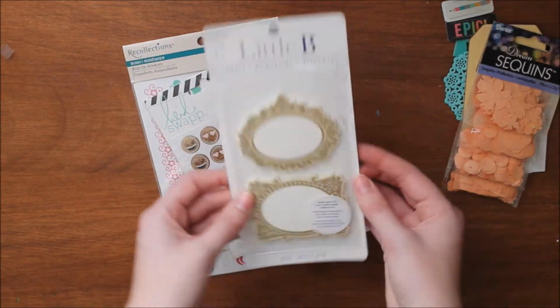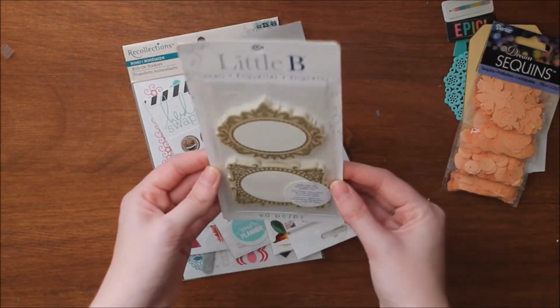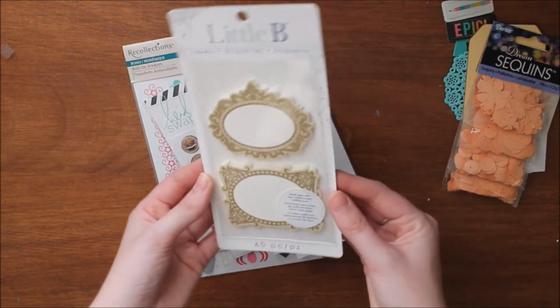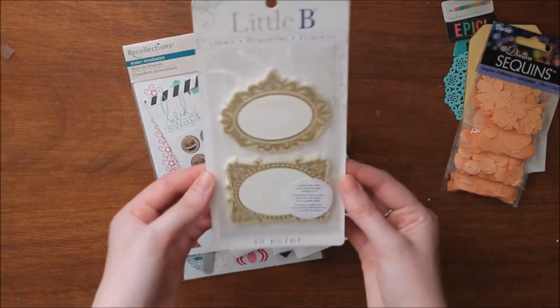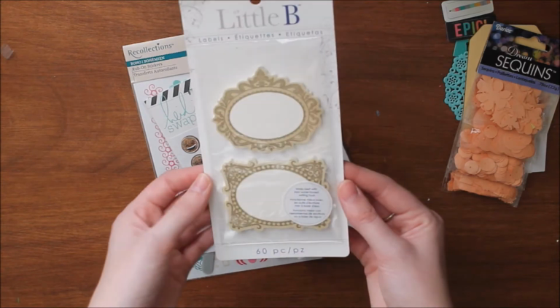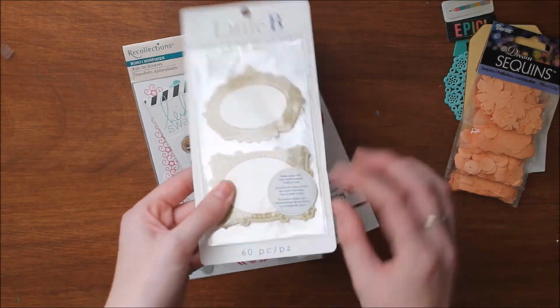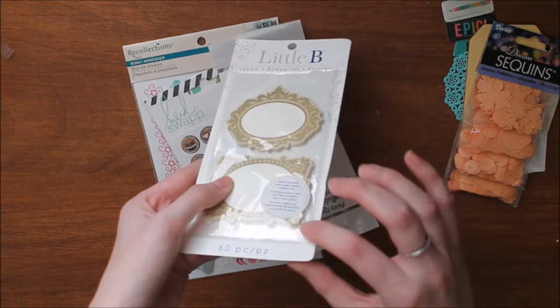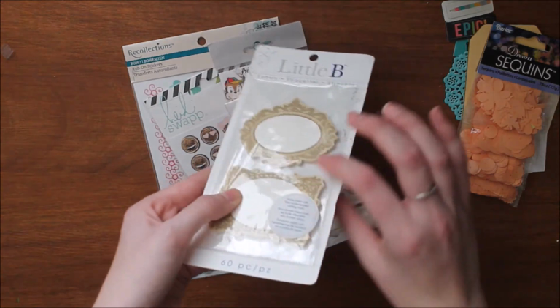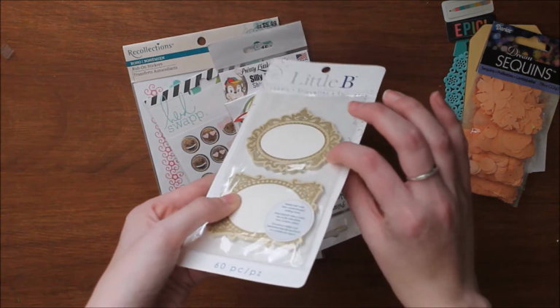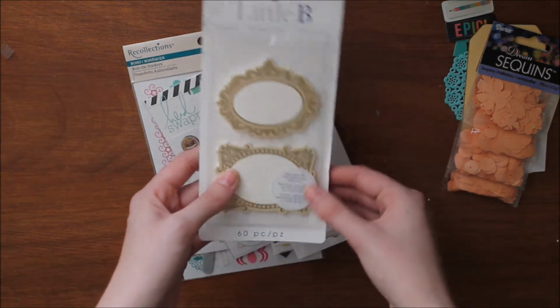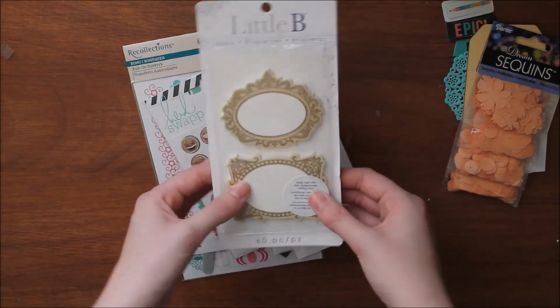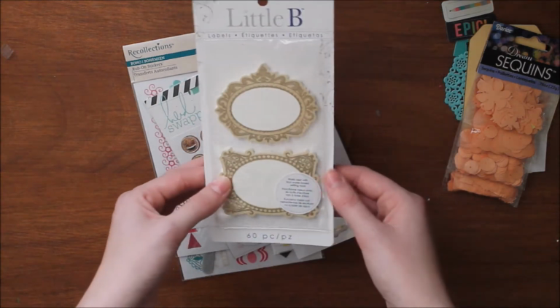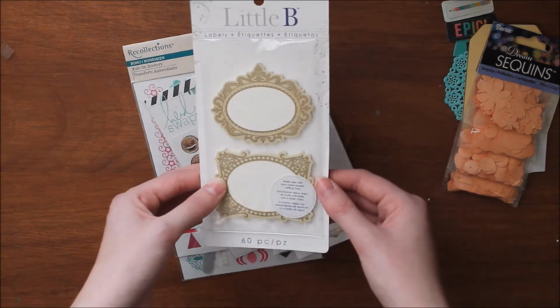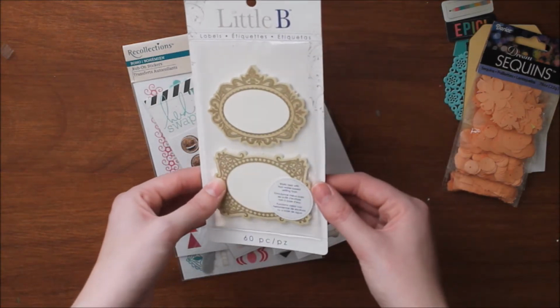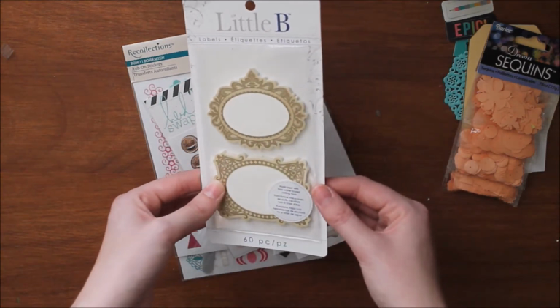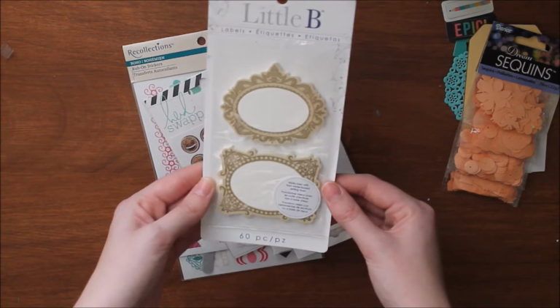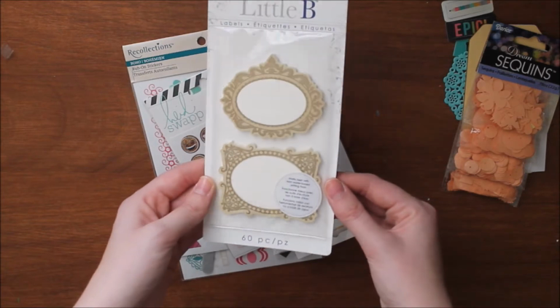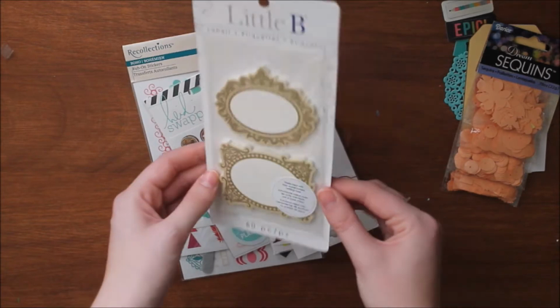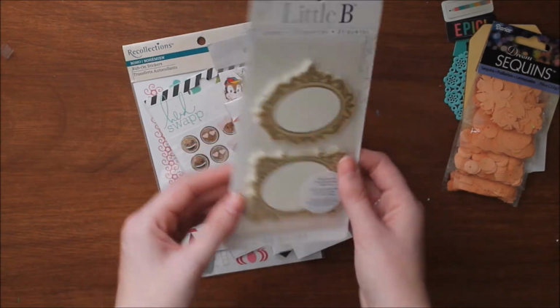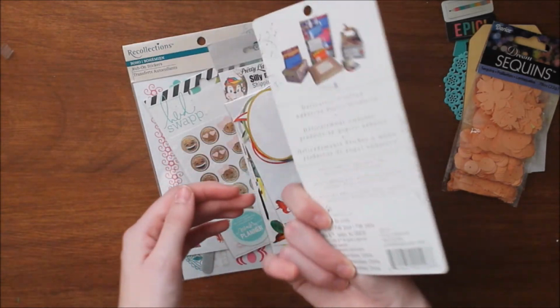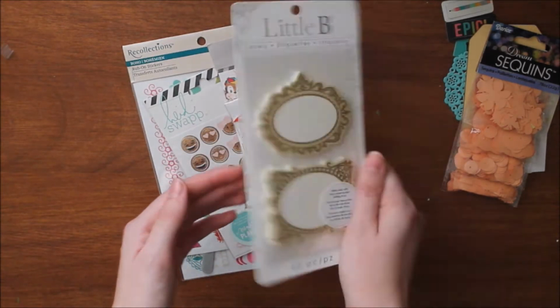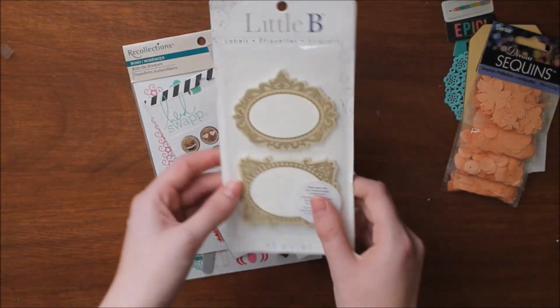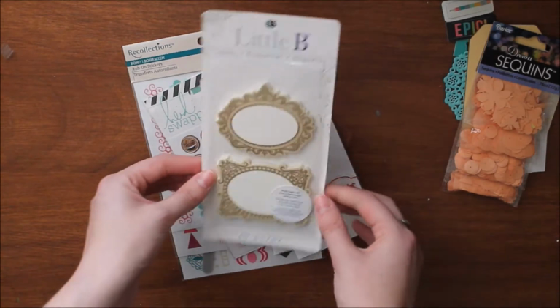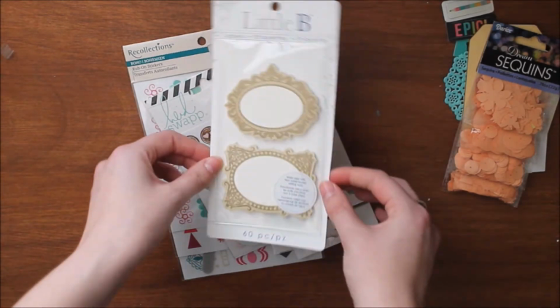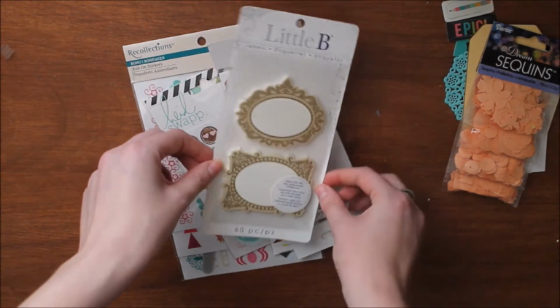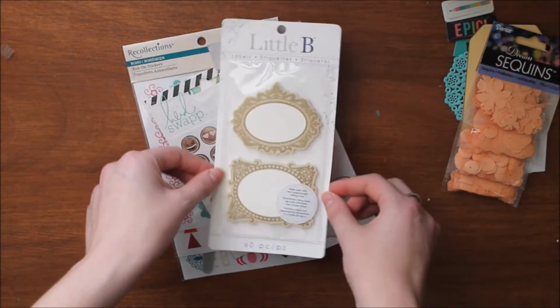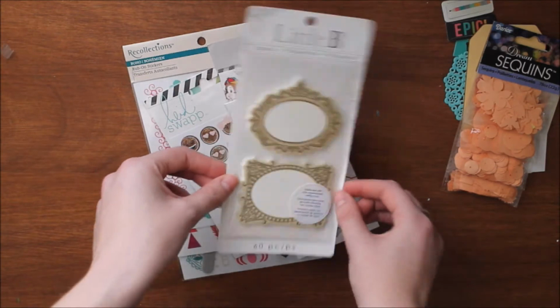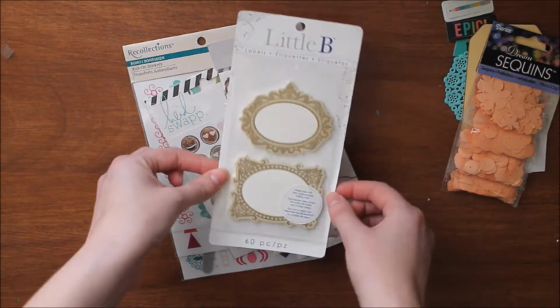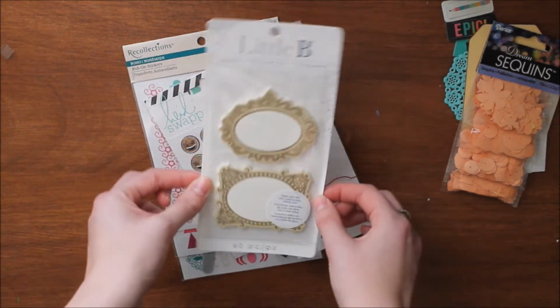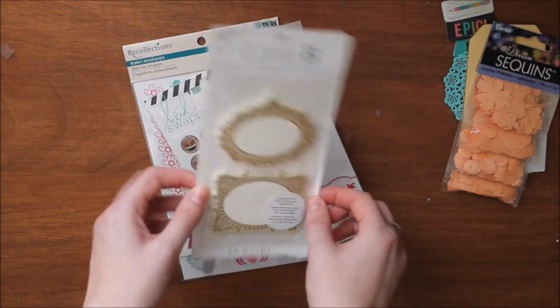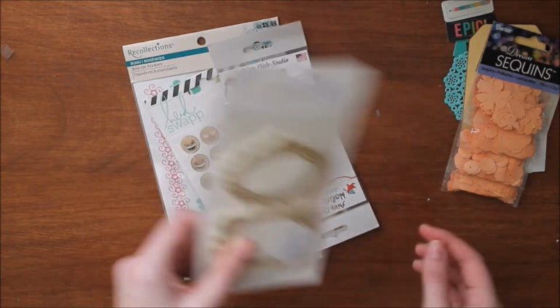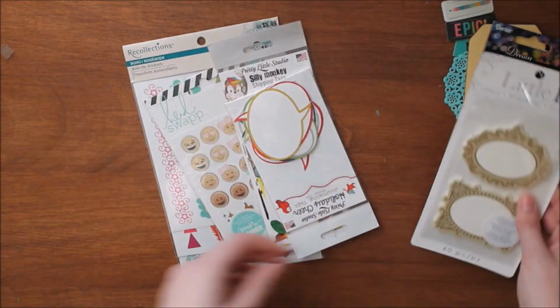I'm also sending you these little bee labels. There's a stack of all these labels — there are 60 pieces and they're nice little journaling spots for all your scrapbook pages and cards and such. Really cute.